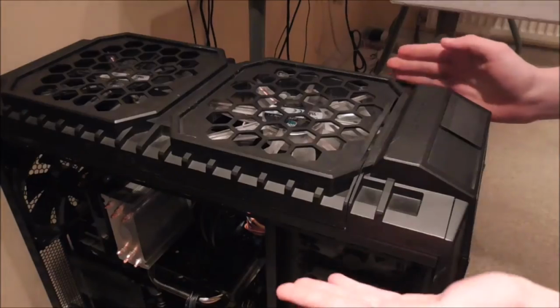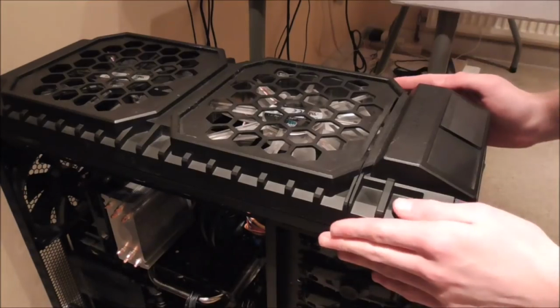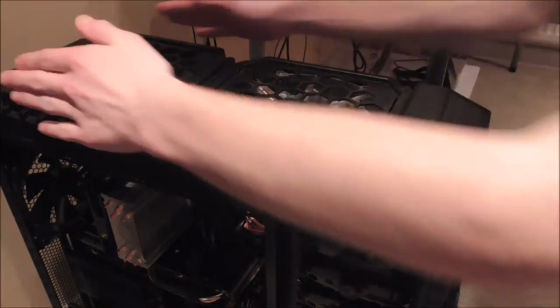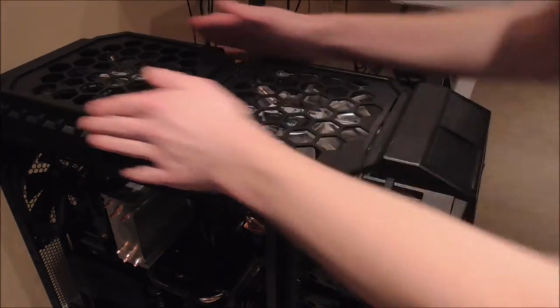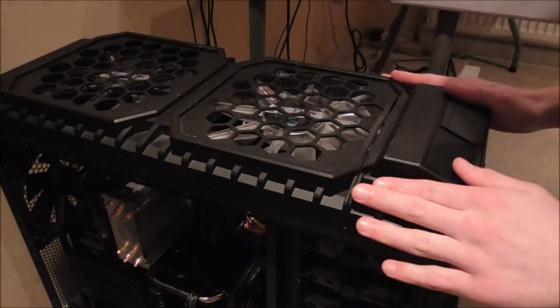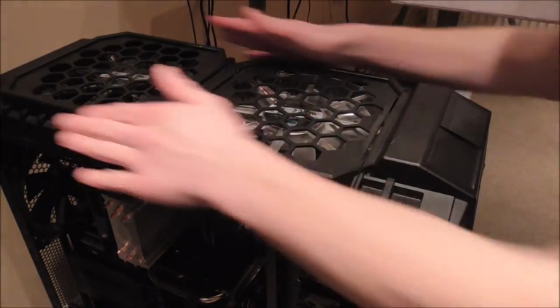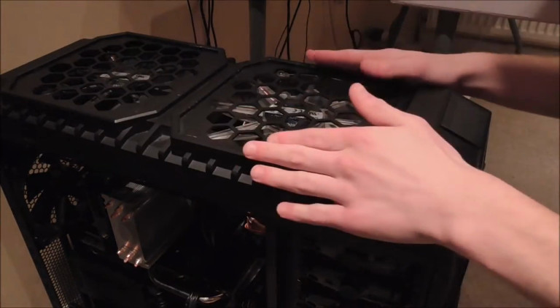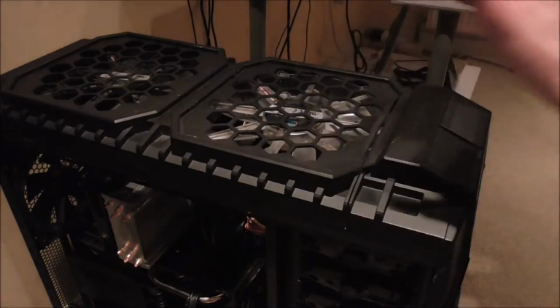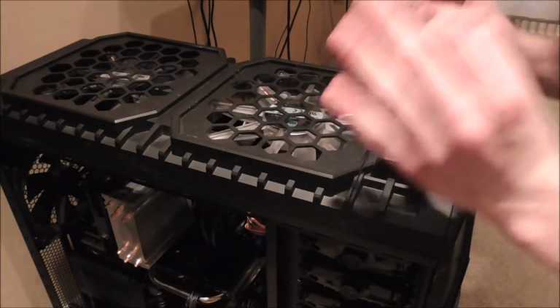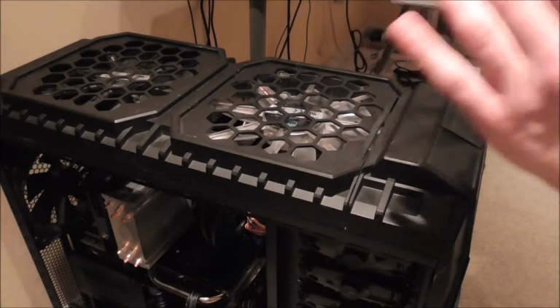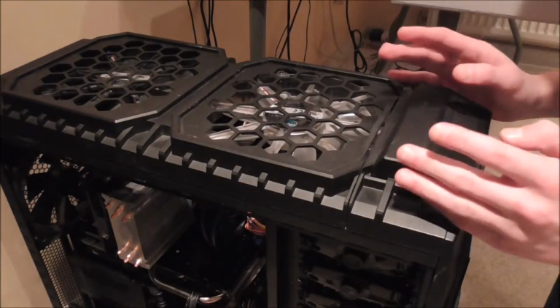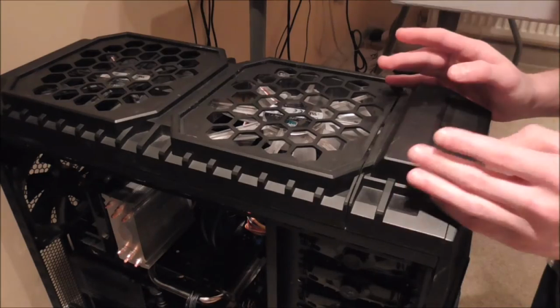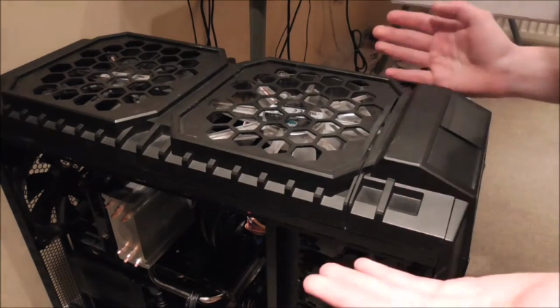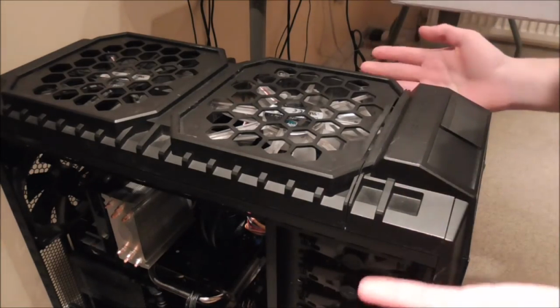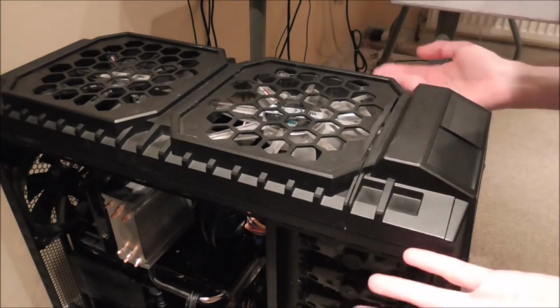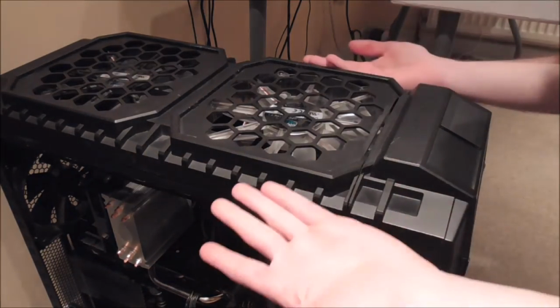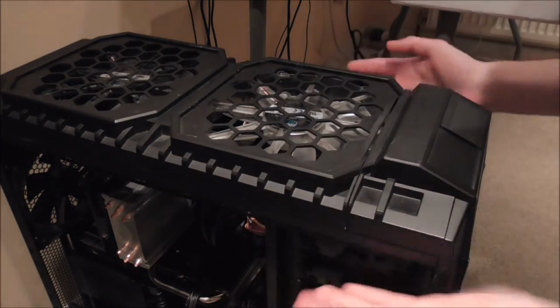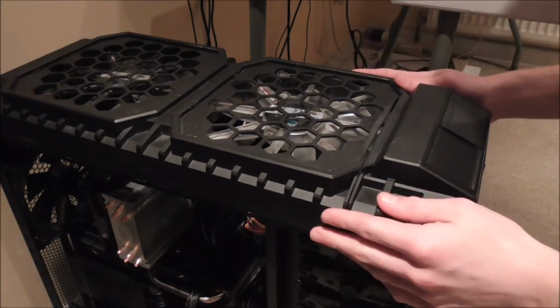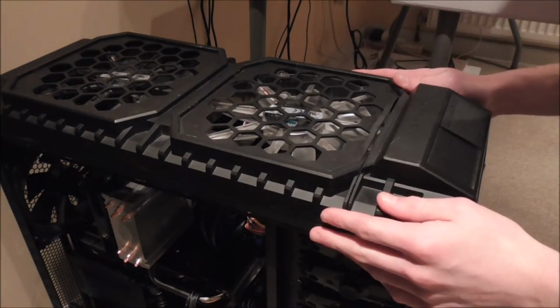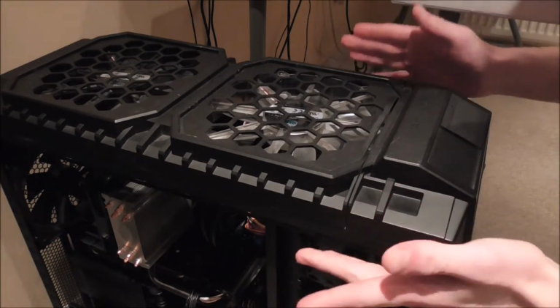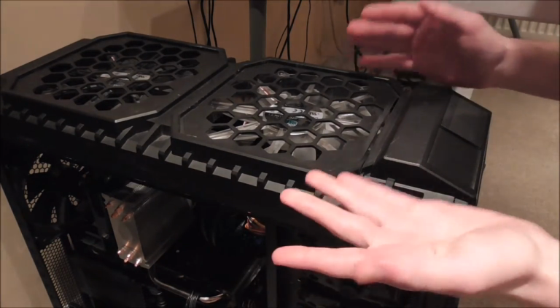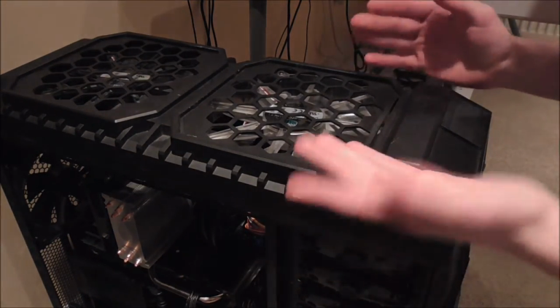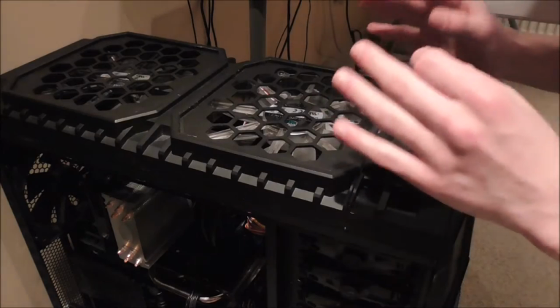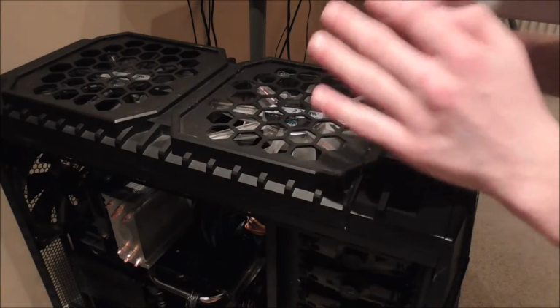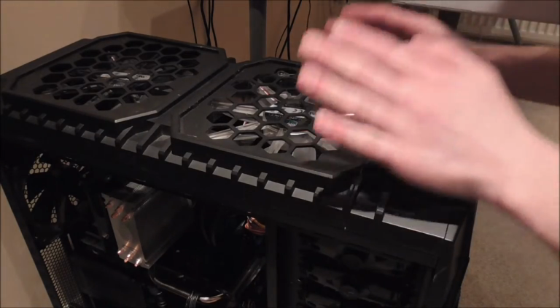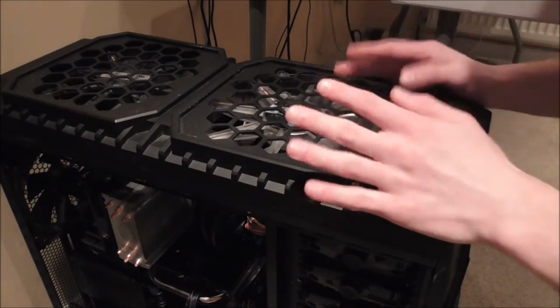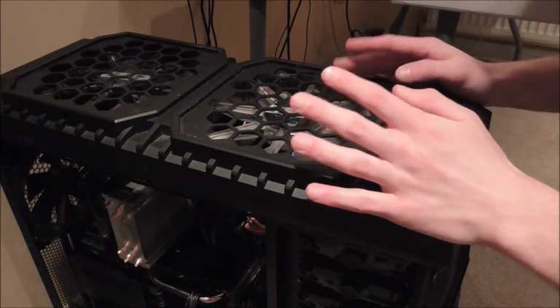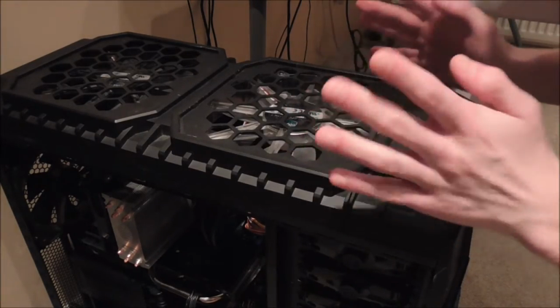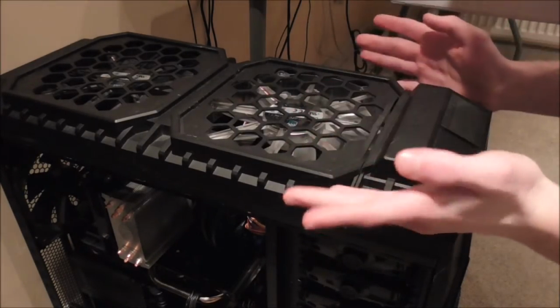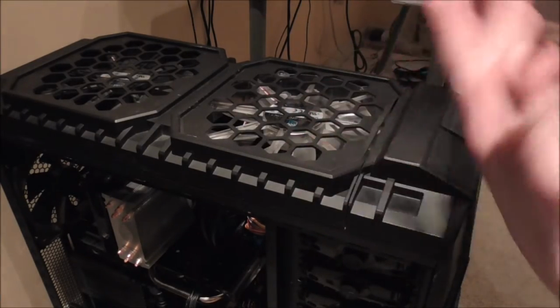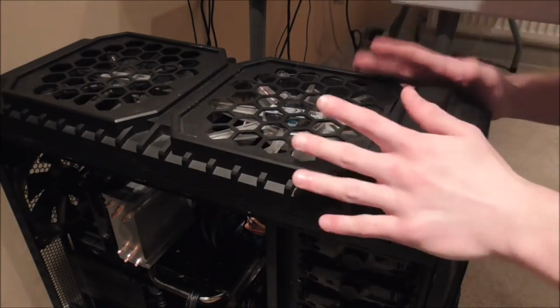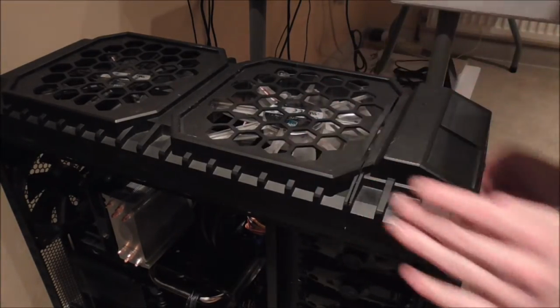Before this modification, this top panel was all one single panel, which is the way it was designed. But I felt like improvements could be made, so I modified this case to account for those improvements.